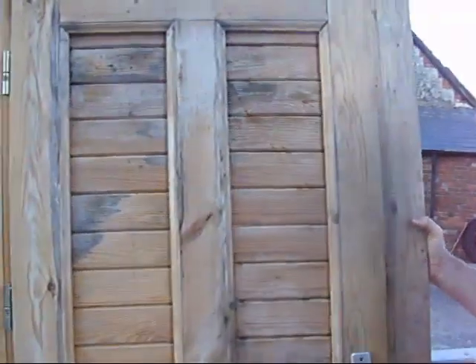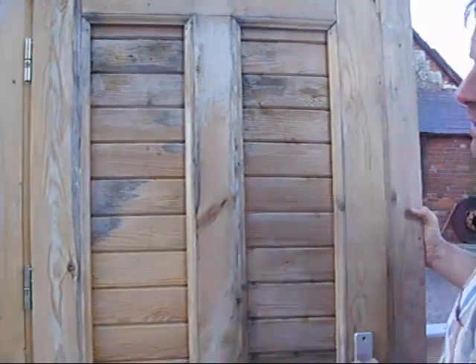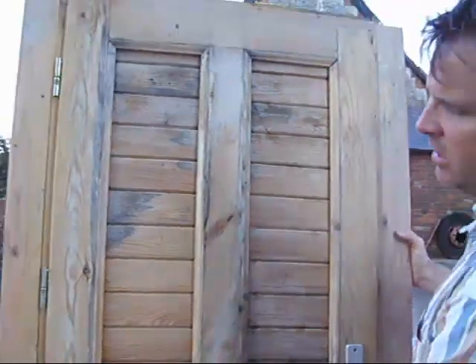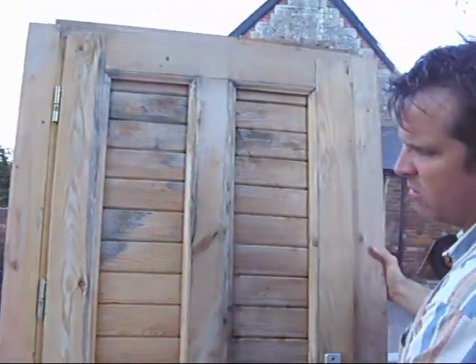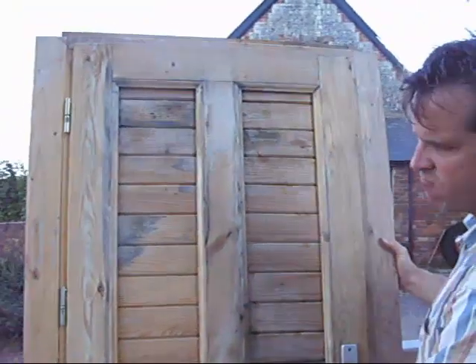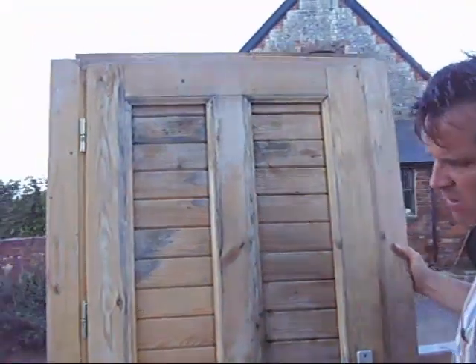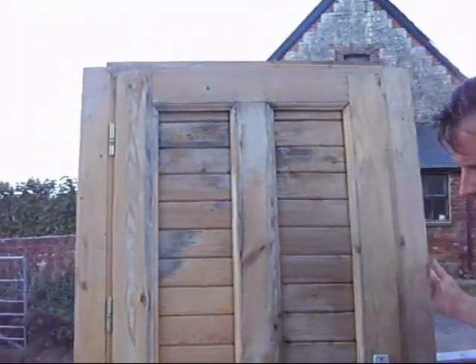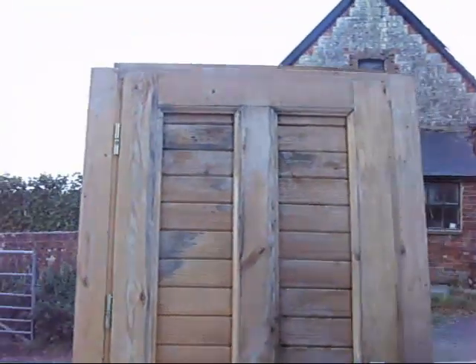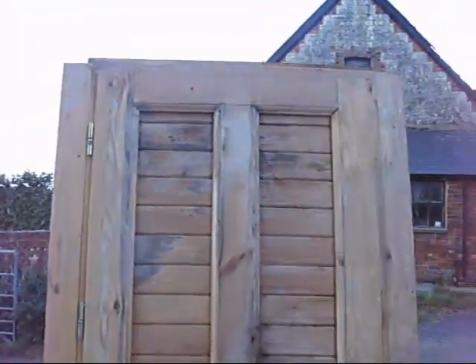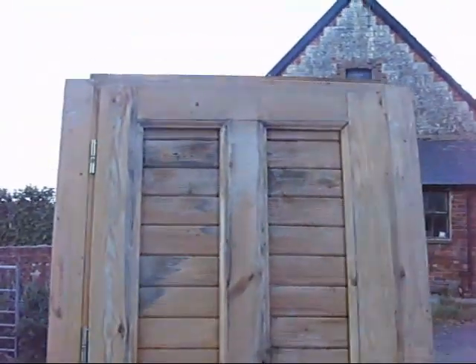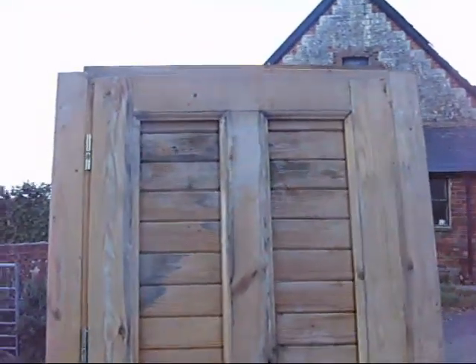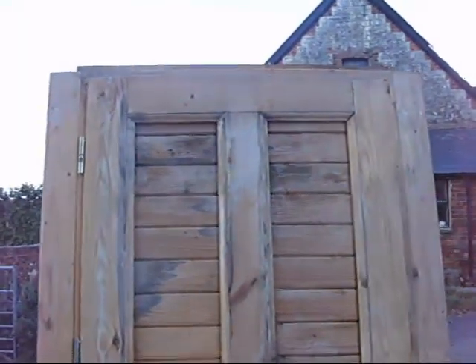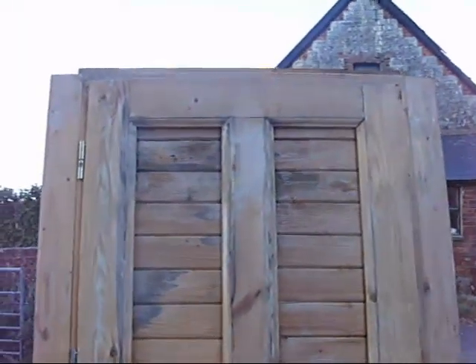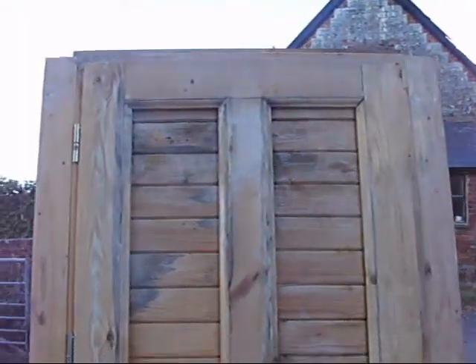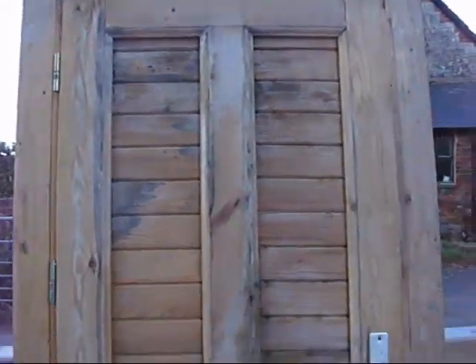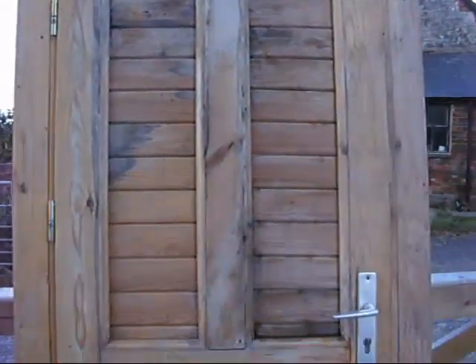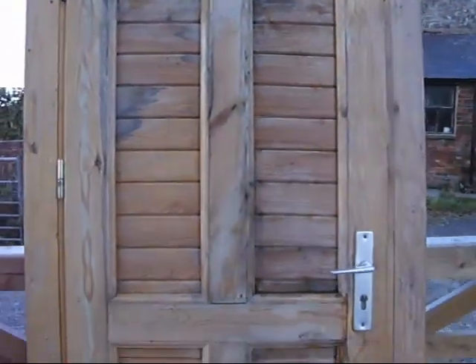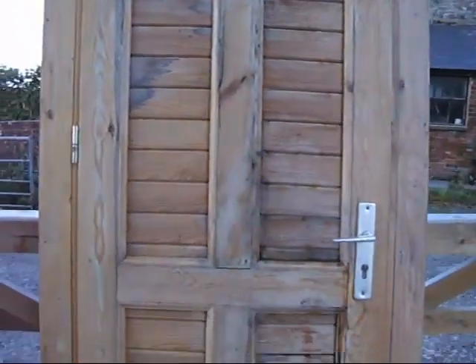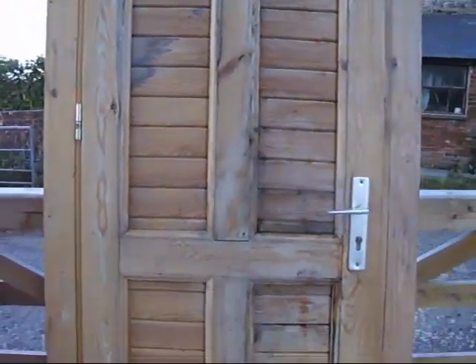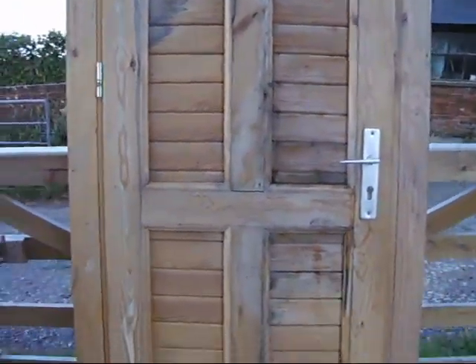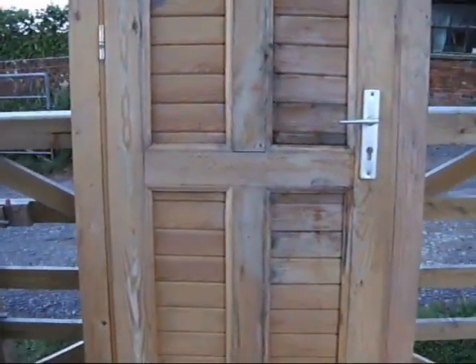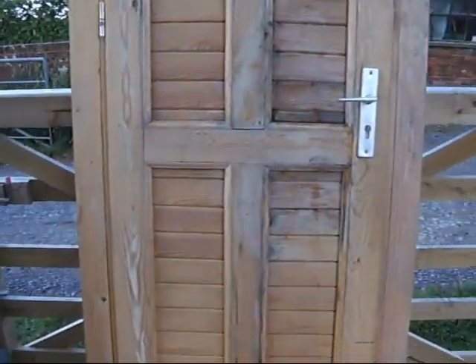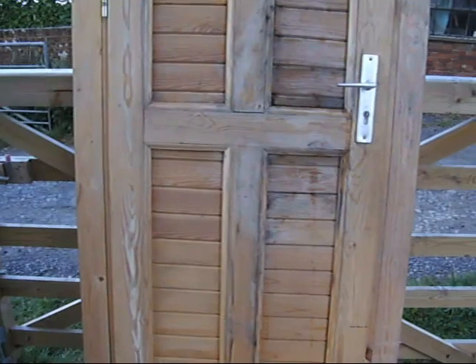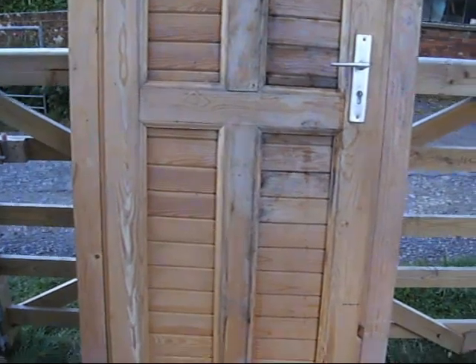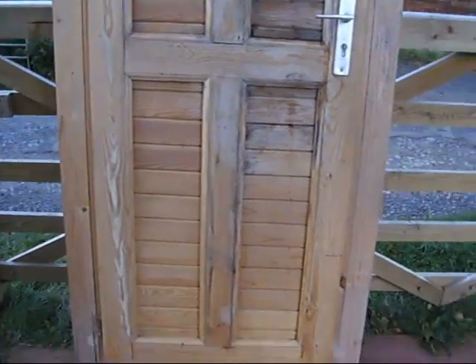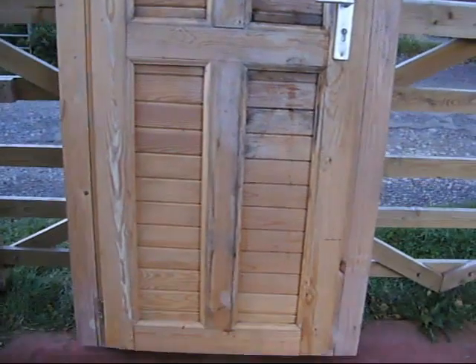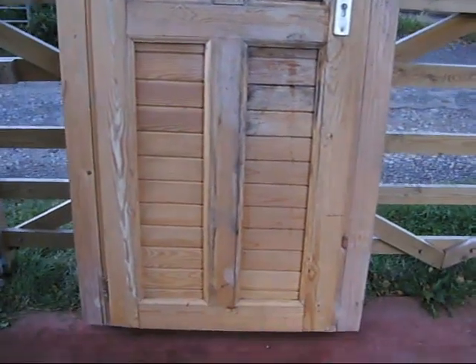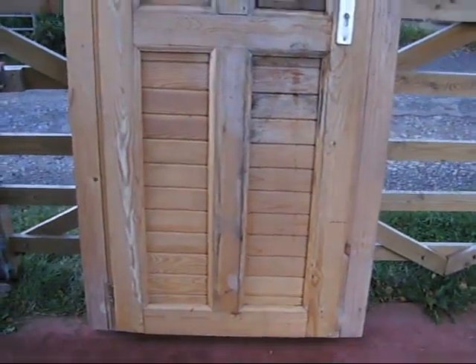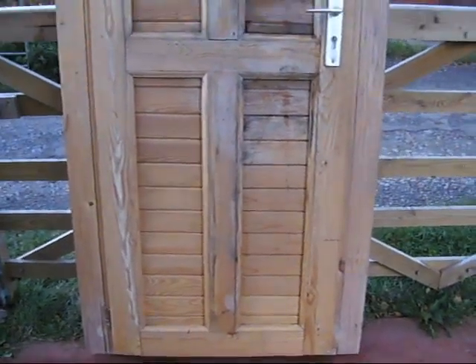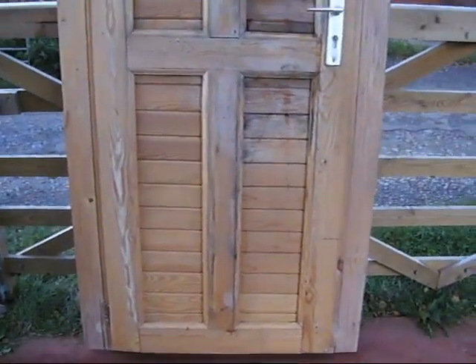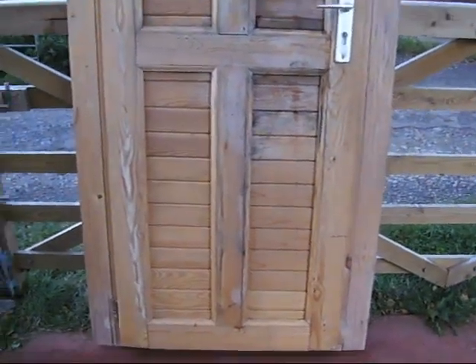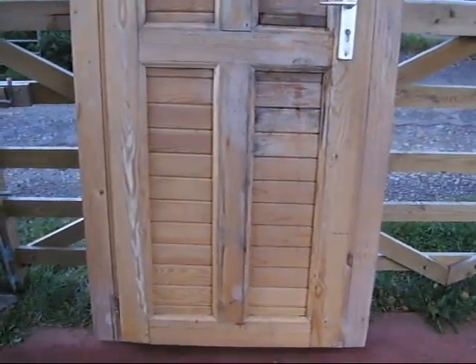Easy. A great door and a bargain price. We sell things in other places, so if you fancy this door, get a bid on me before it's gone.